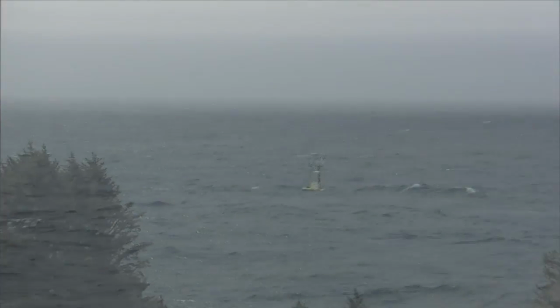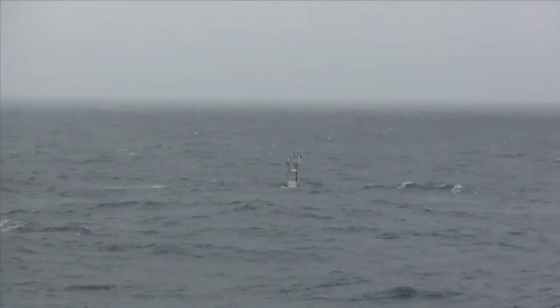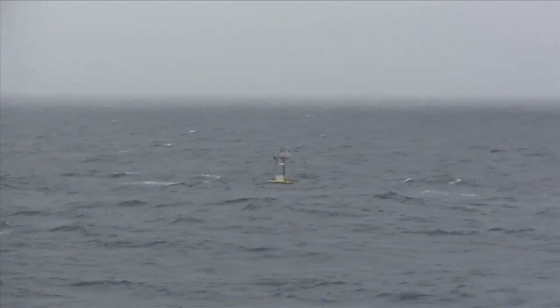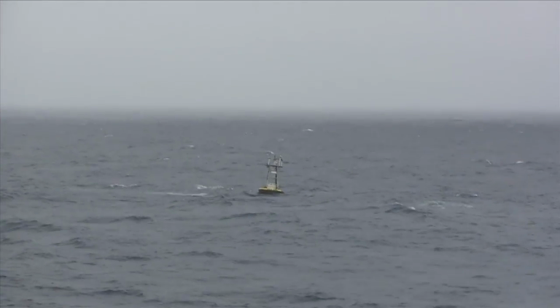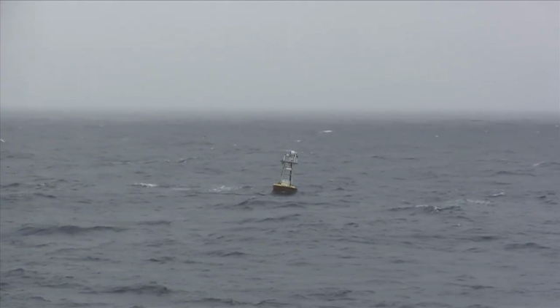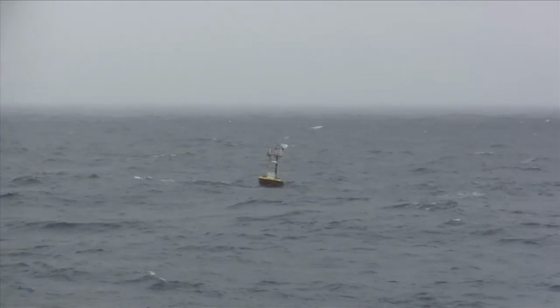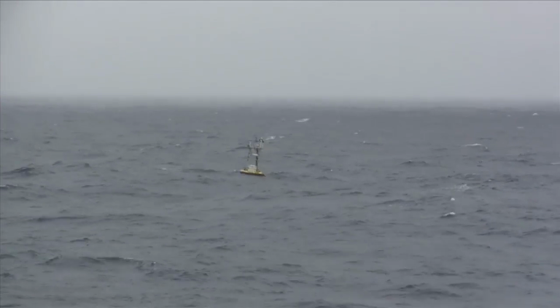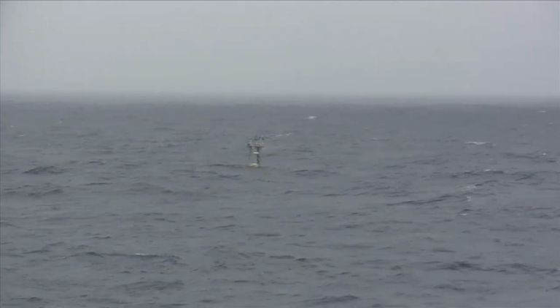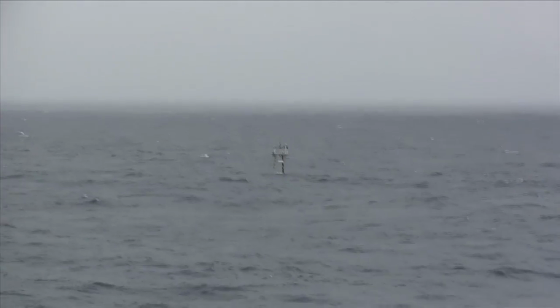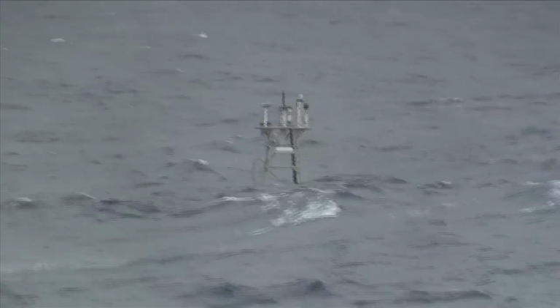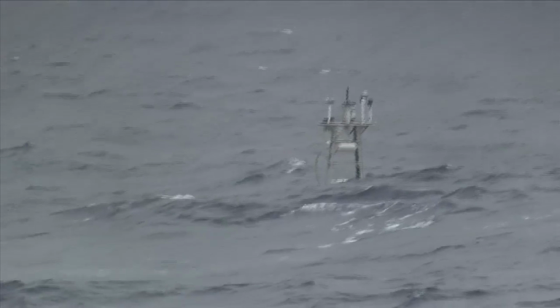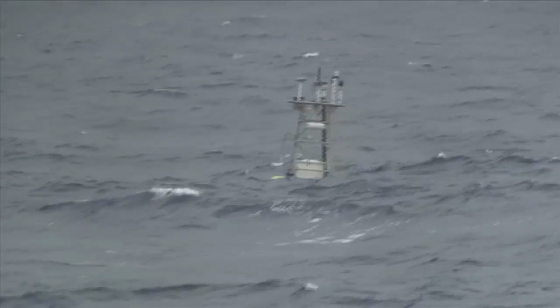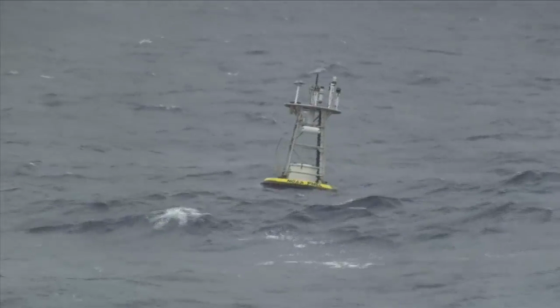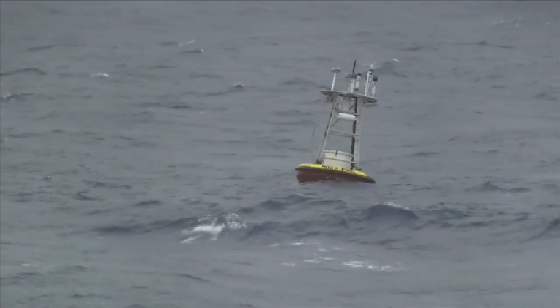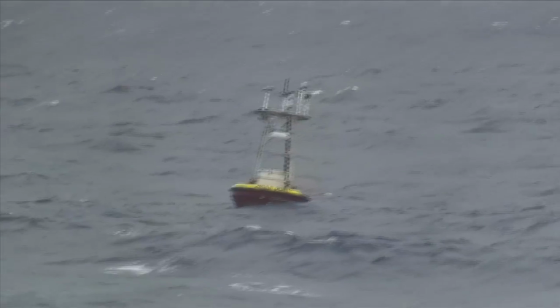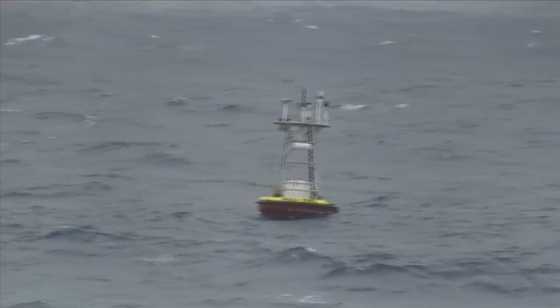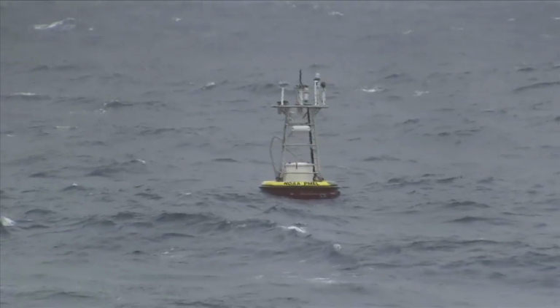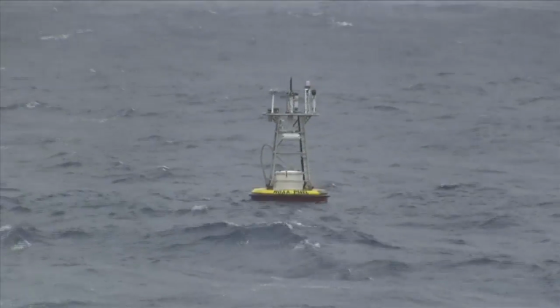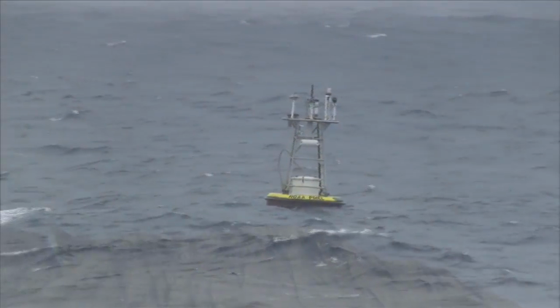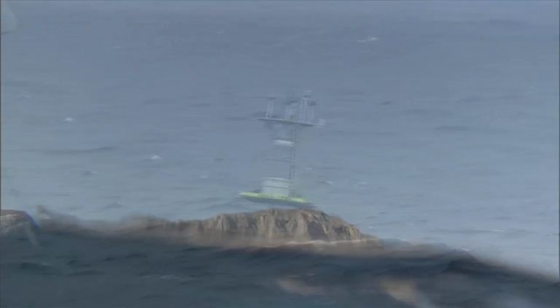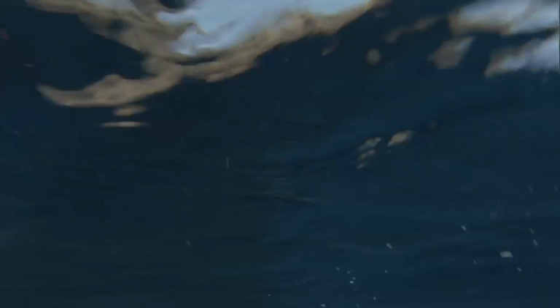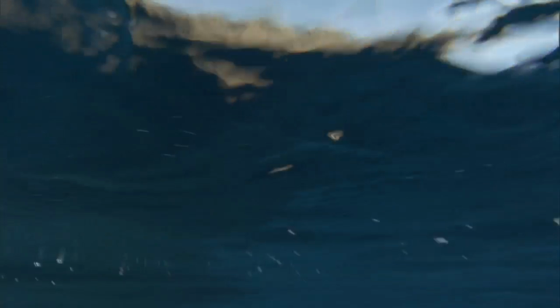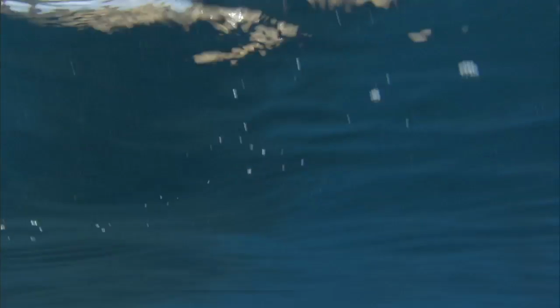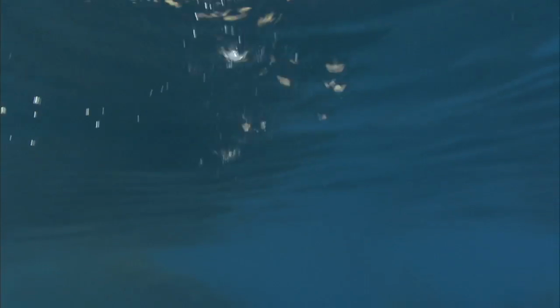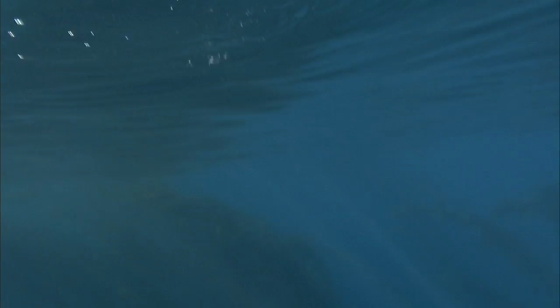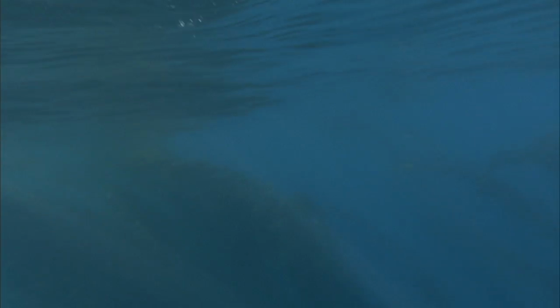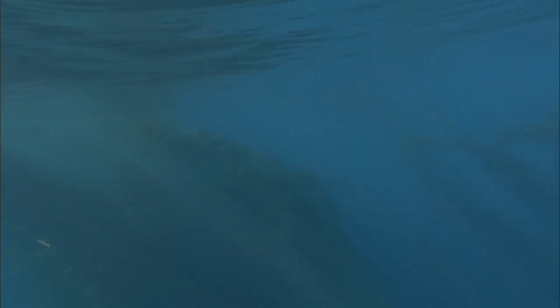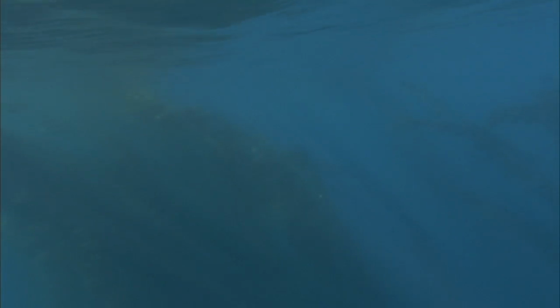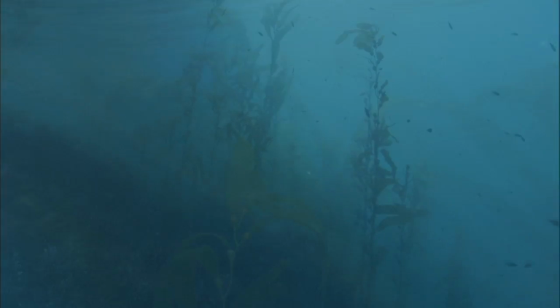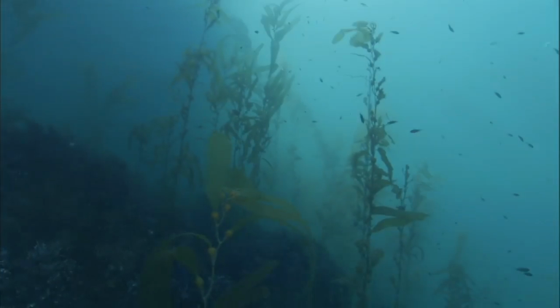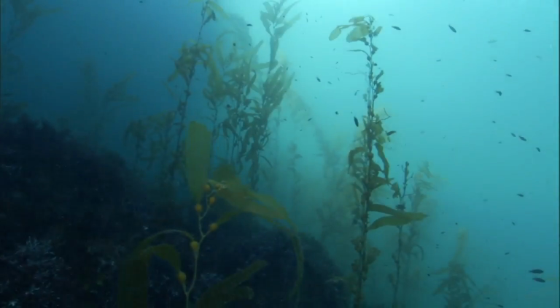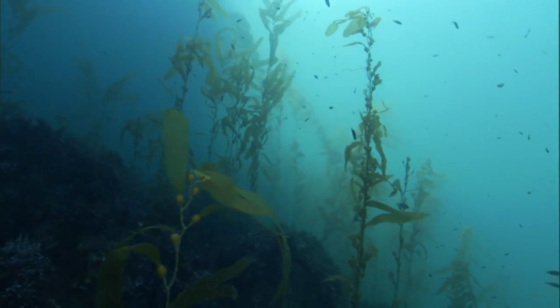Data from PMEL's ocean sensors show that almost a third of the carbon dioxide we release into the atmosphere is absorbed by the sea — approximately 22 million tons every day.